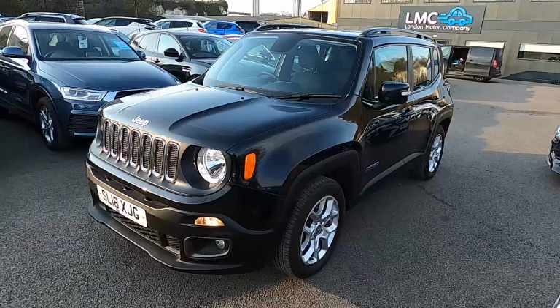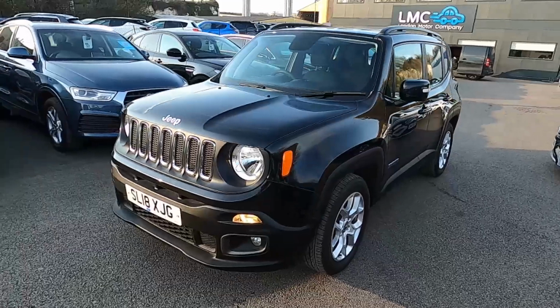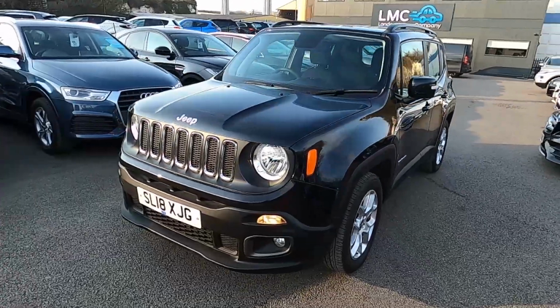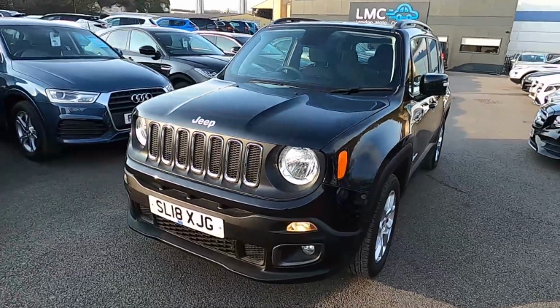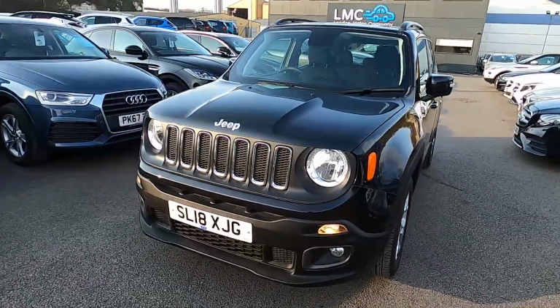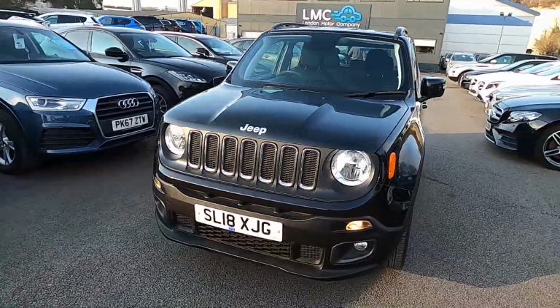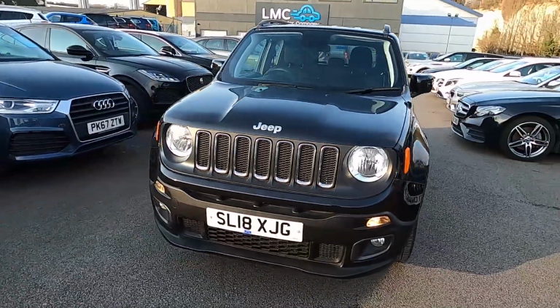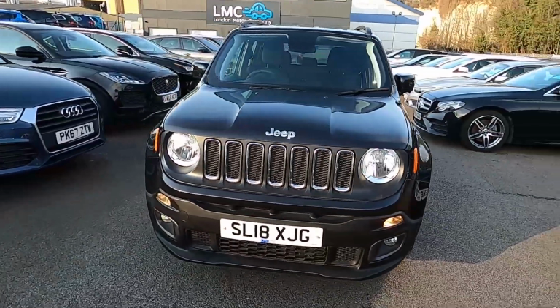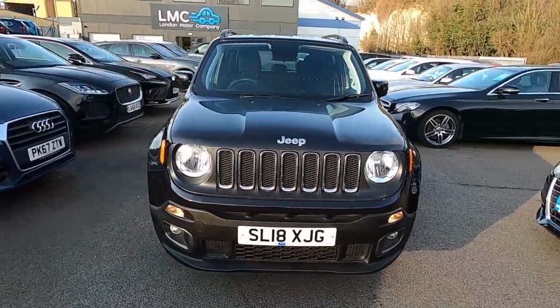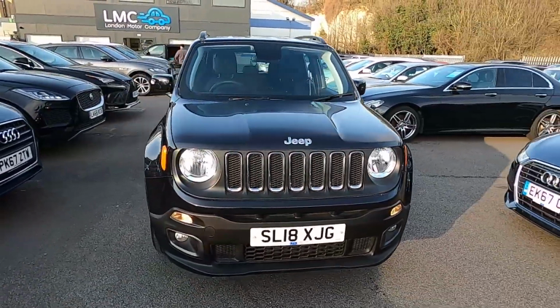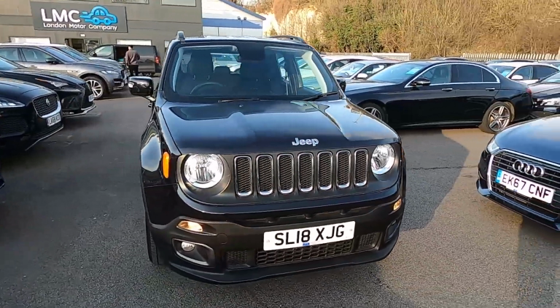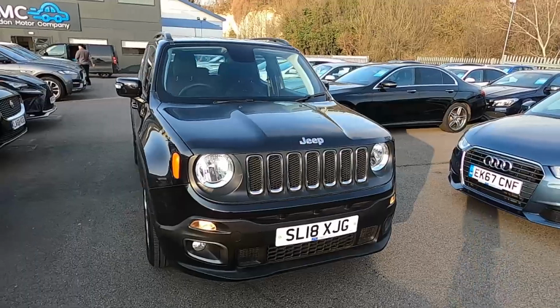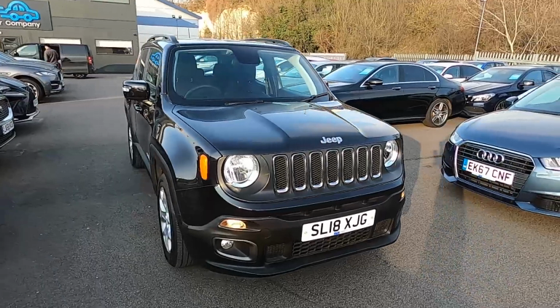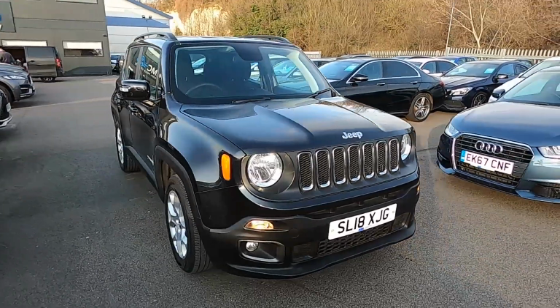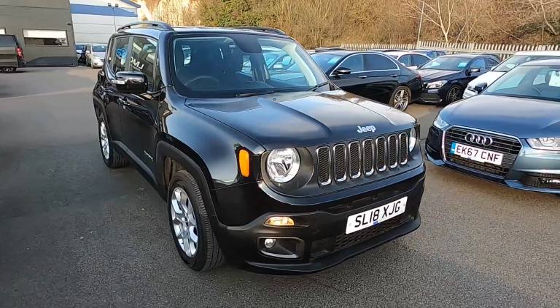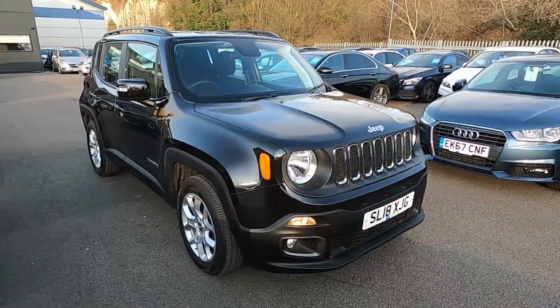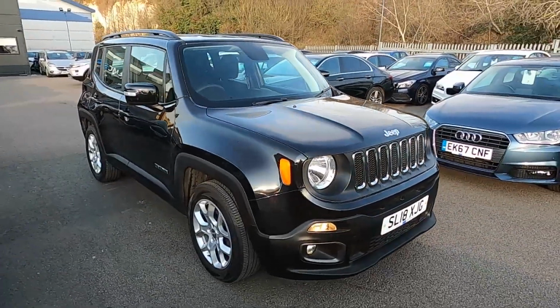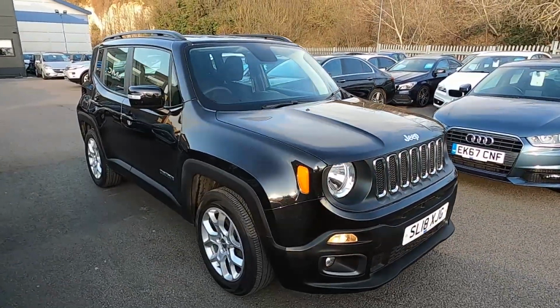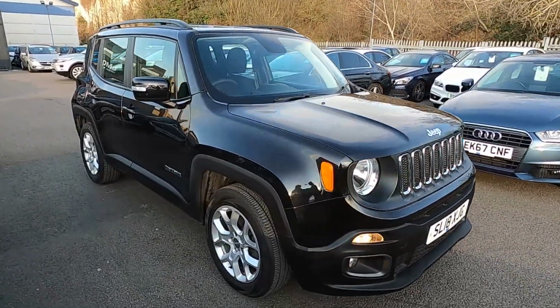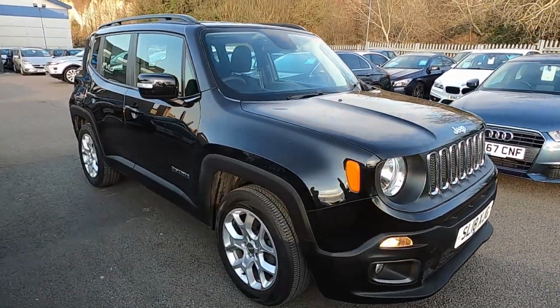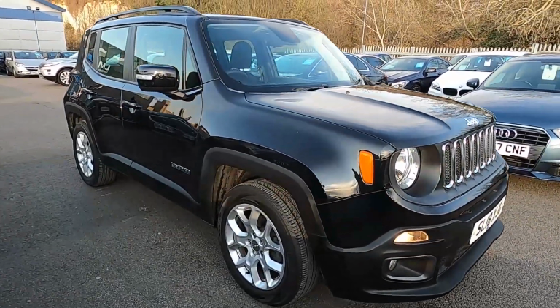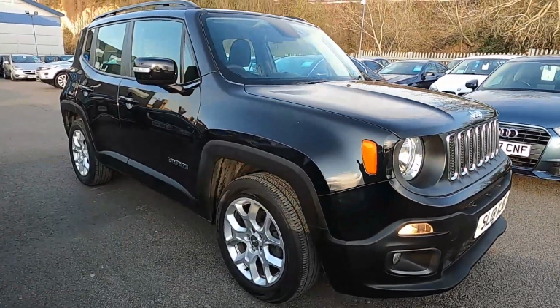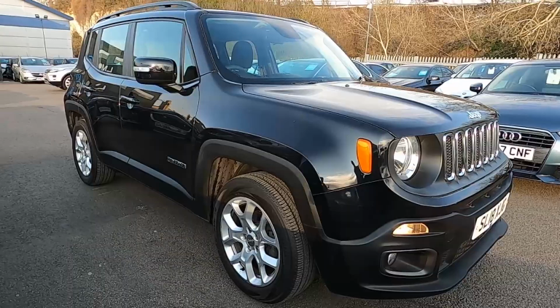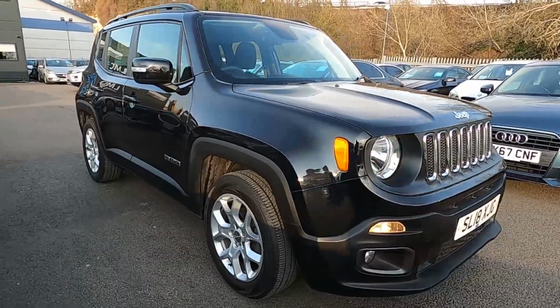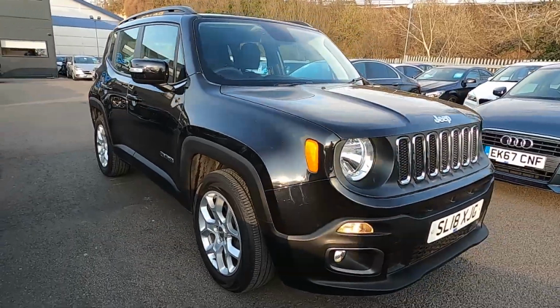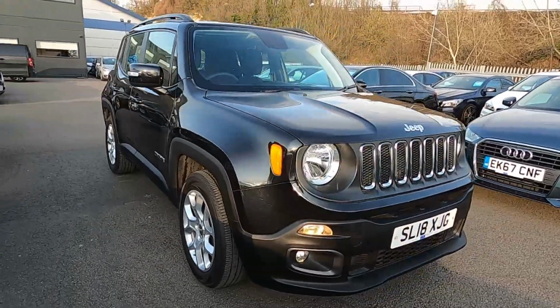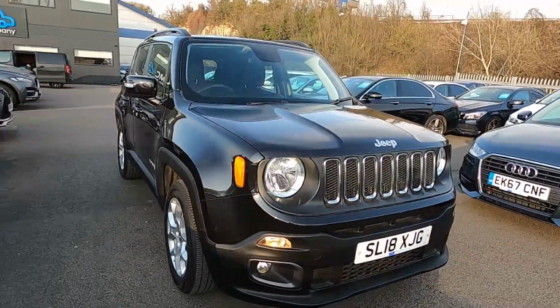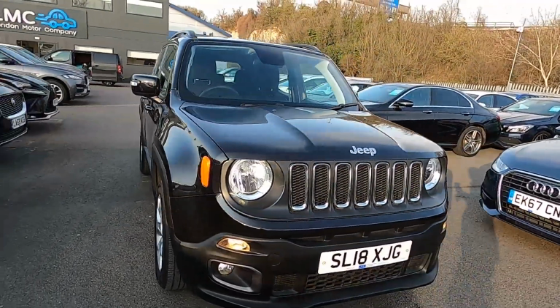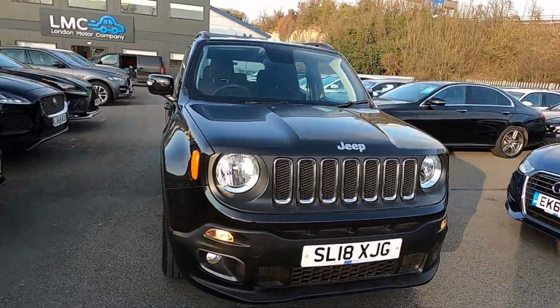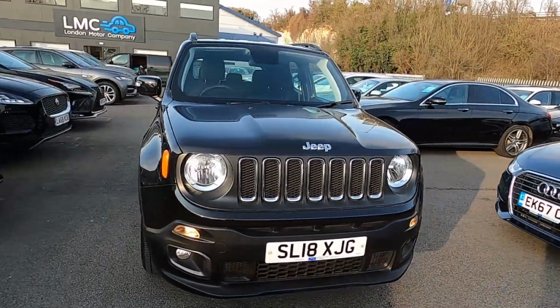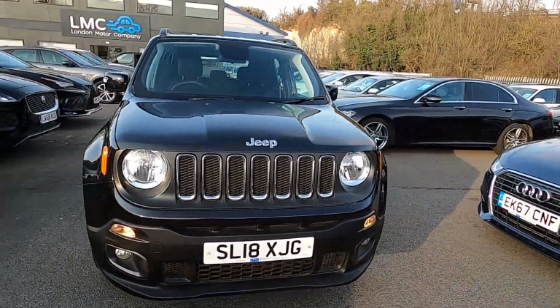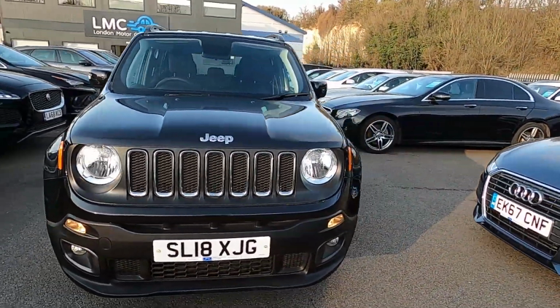Welcome to London Motor Company. My name's Sam and this is our 18 plate Jeep Renegade Longitude. It's done less than 9,000 miles and in this video I'm going to show you around the car. Later on I'm going to give it a test drive.